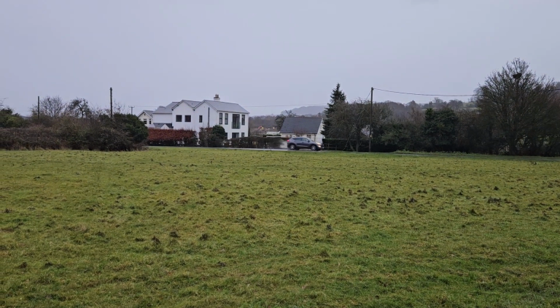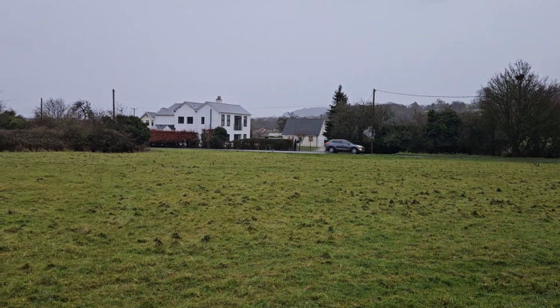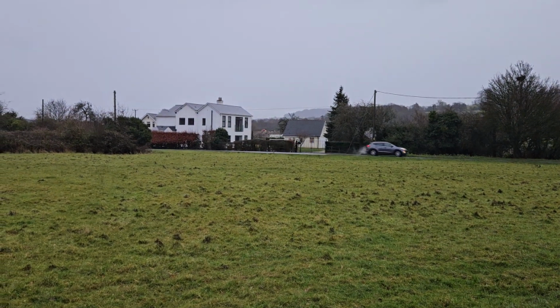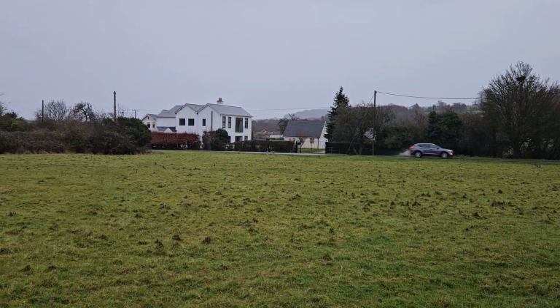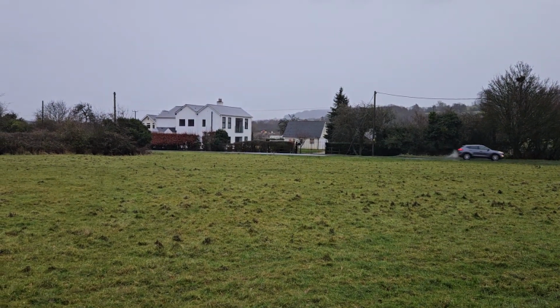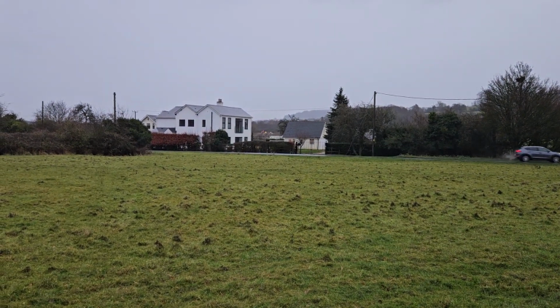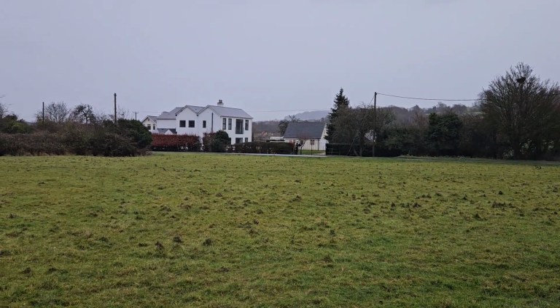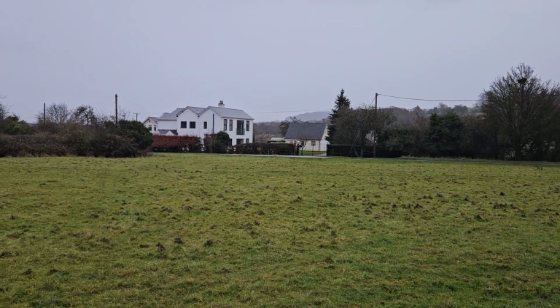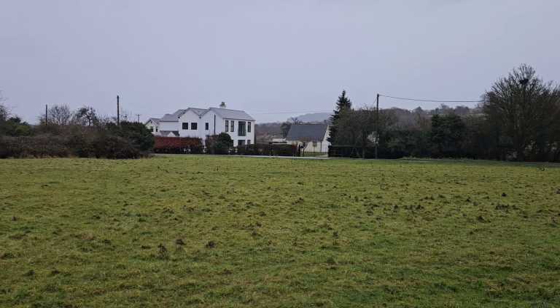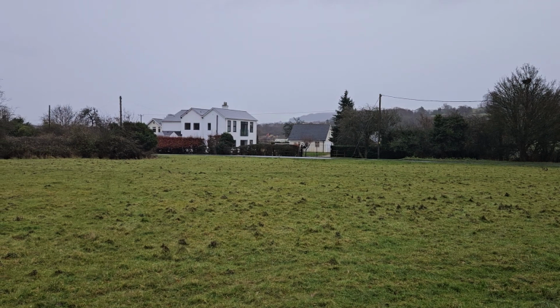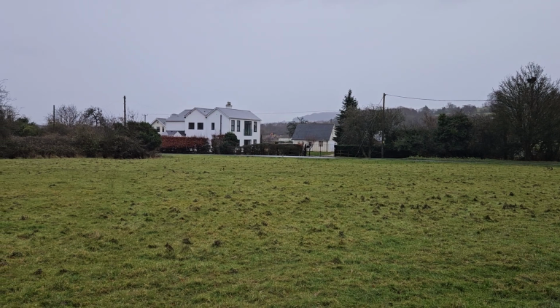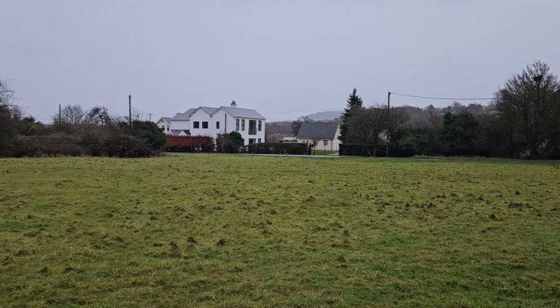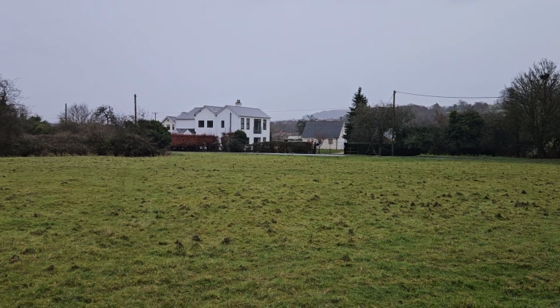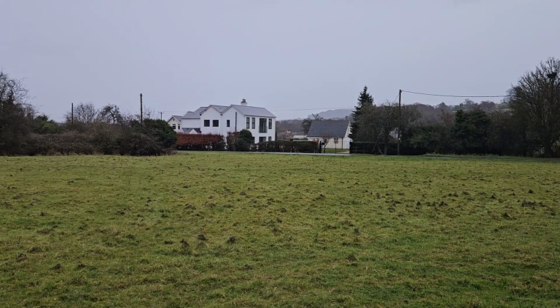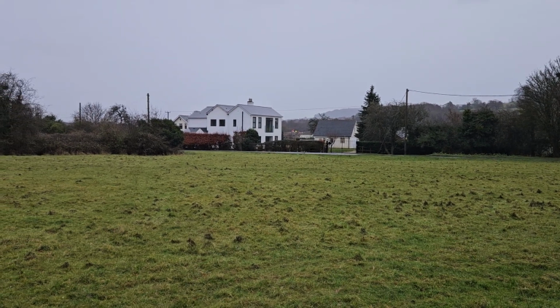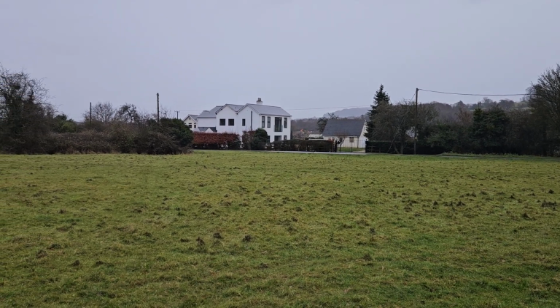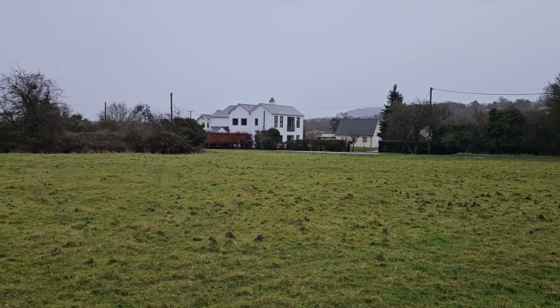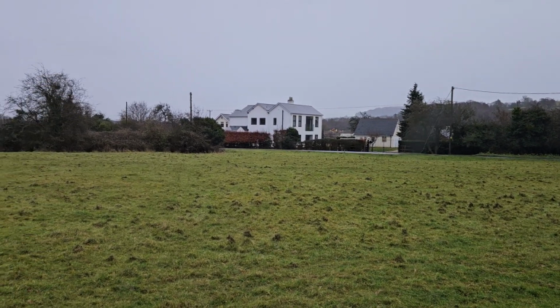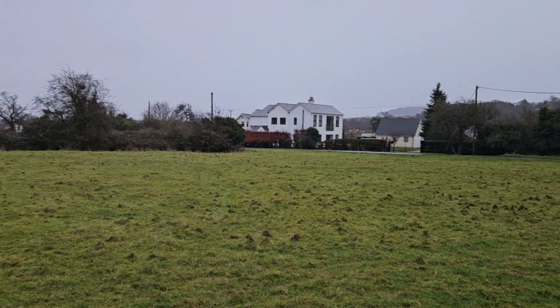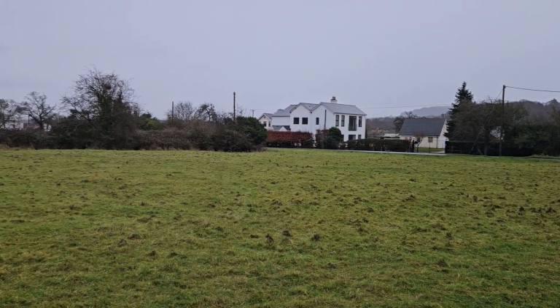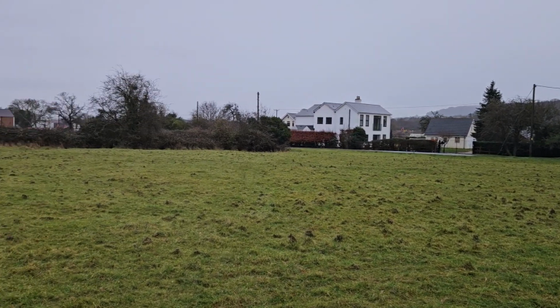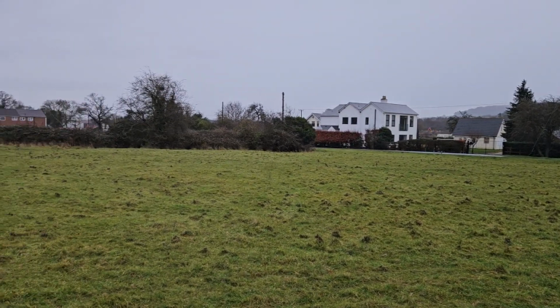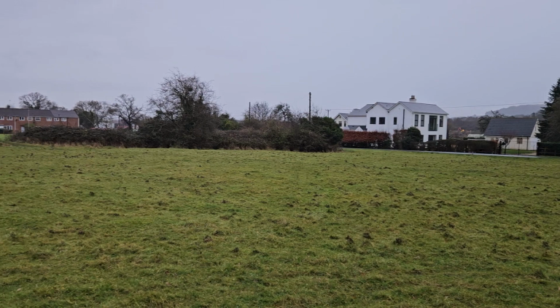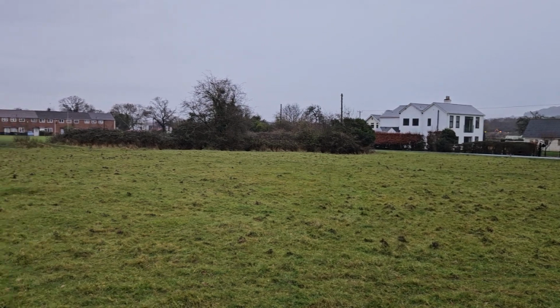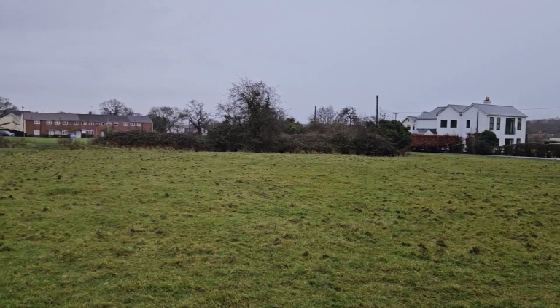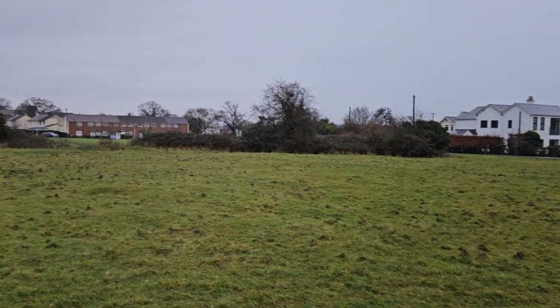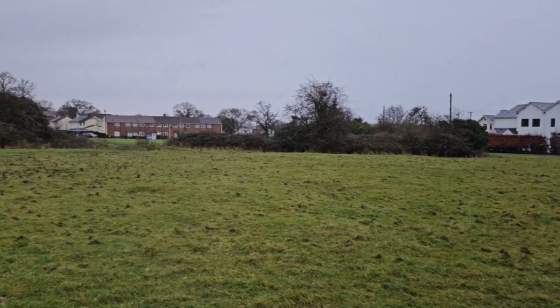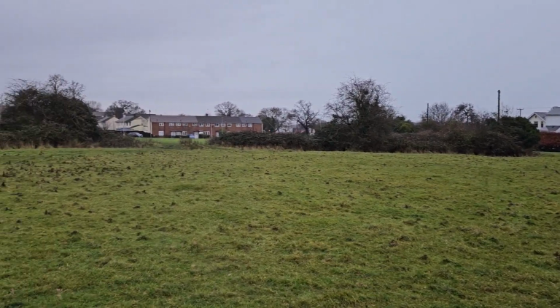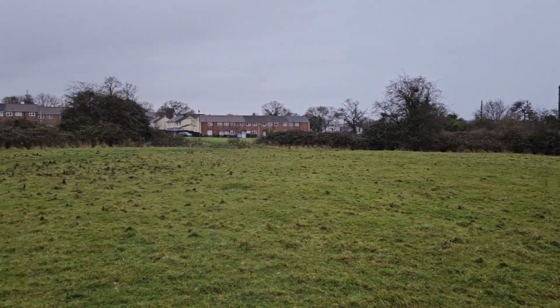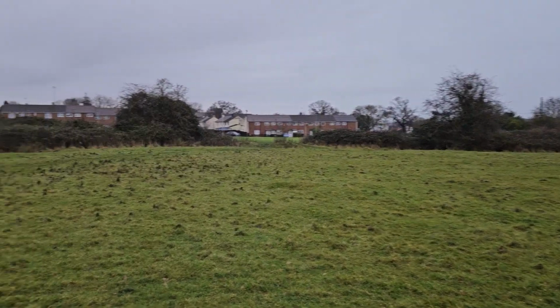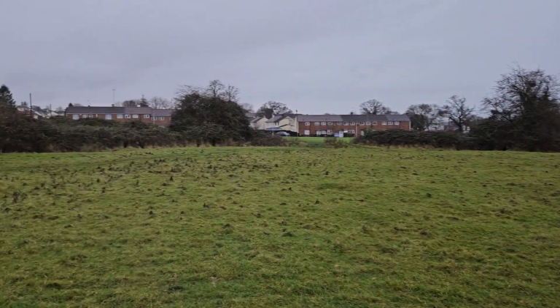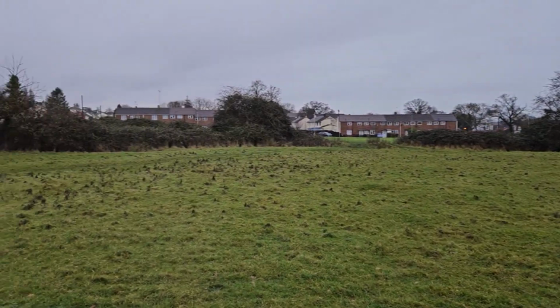Welcome to a wet and windy day in Gloucester — this is another Darkside Shorts. We are at Sneedham's Green, the former site of number 349 Searchlight Battery during the Second World War.